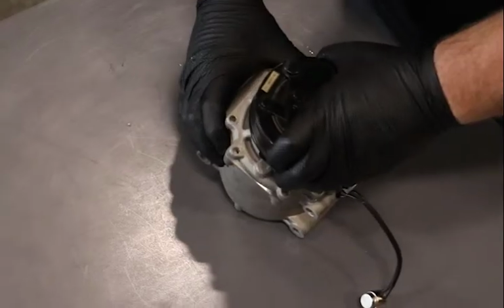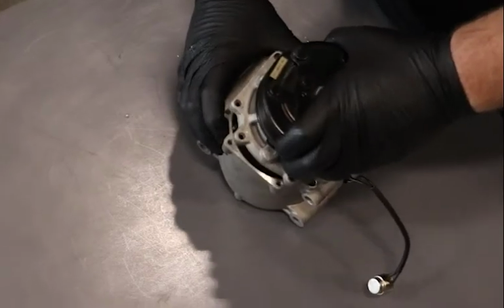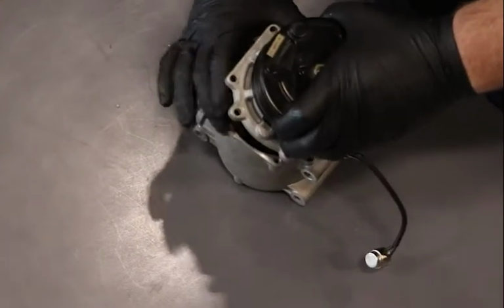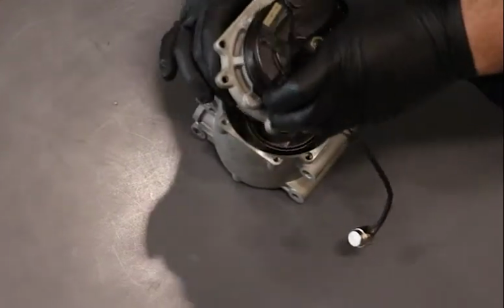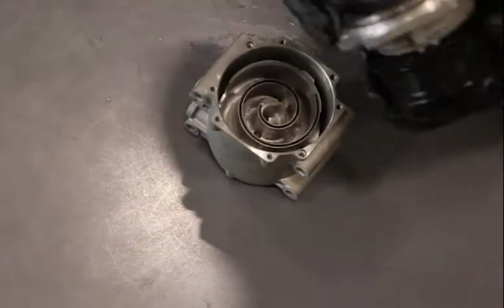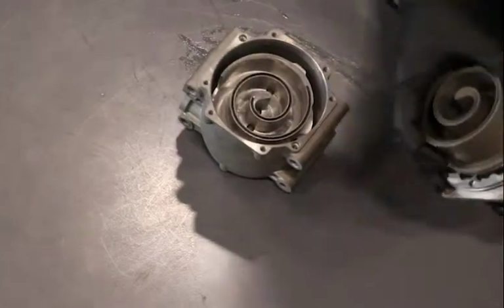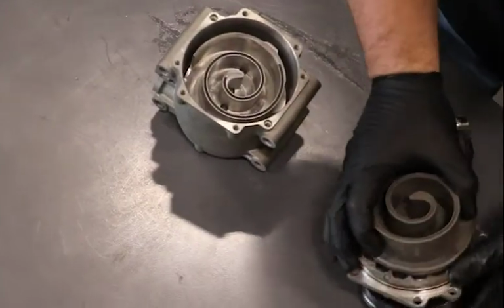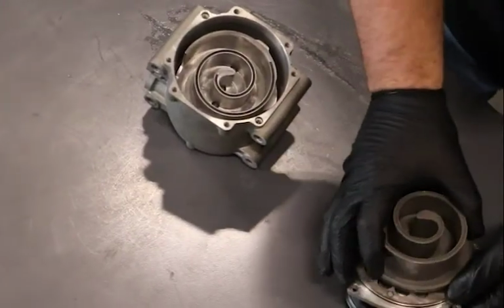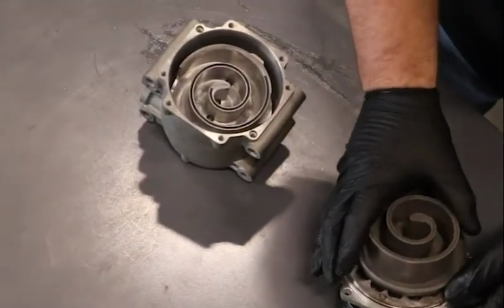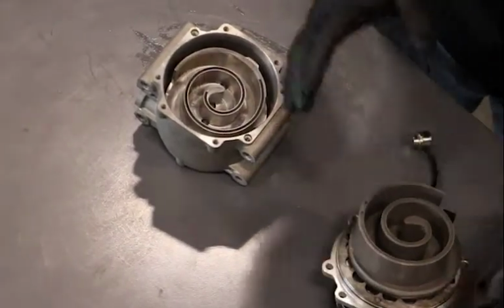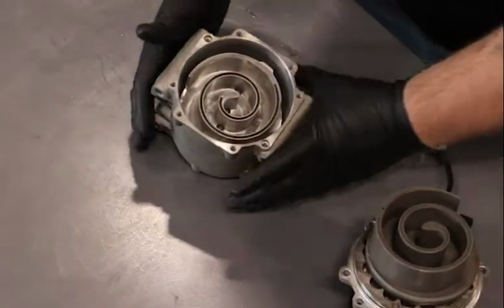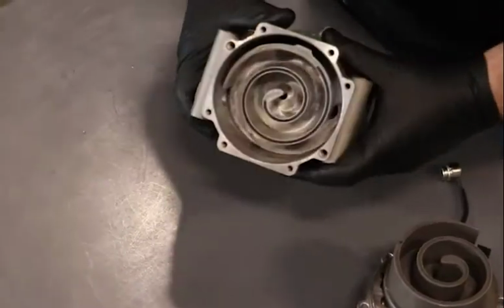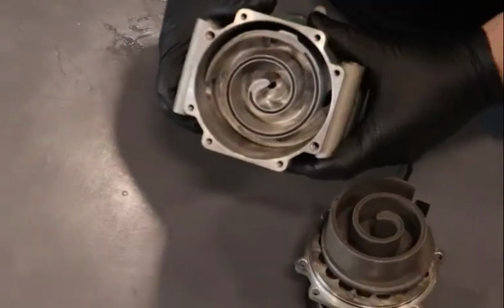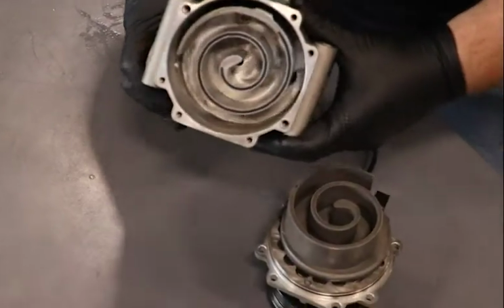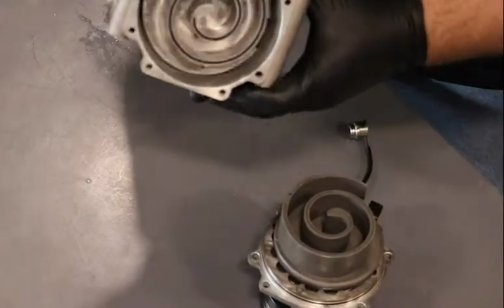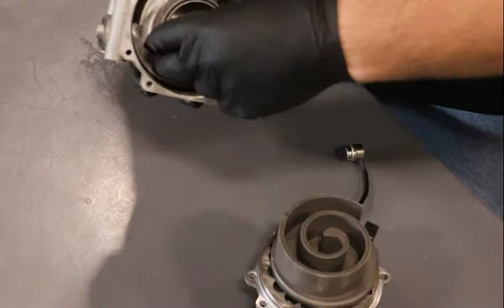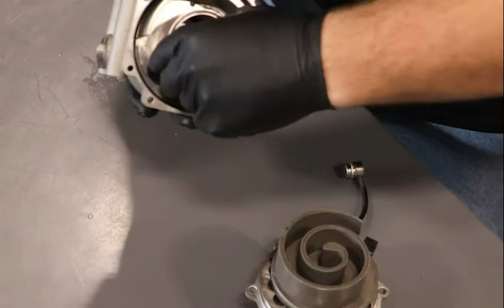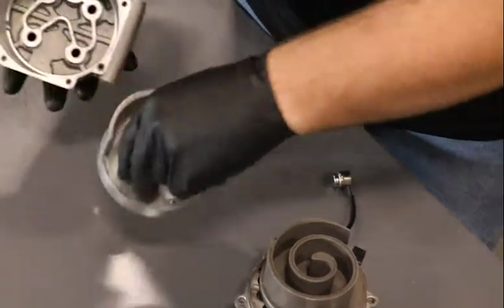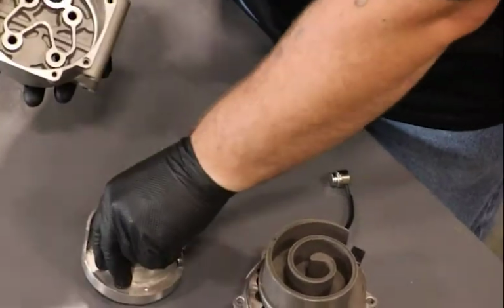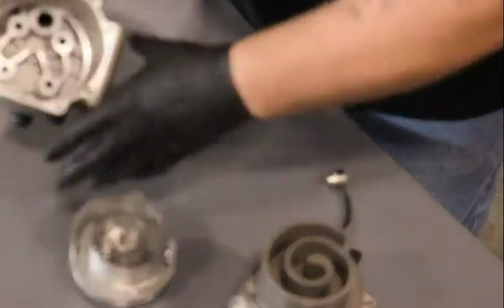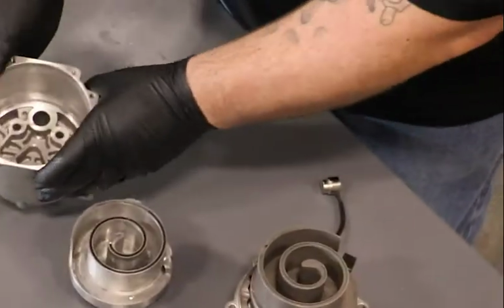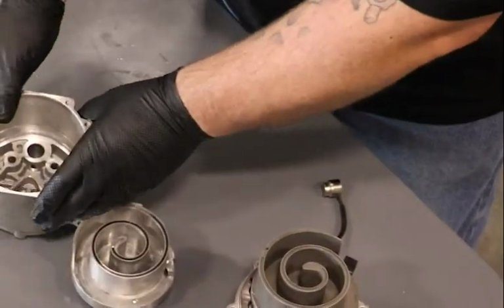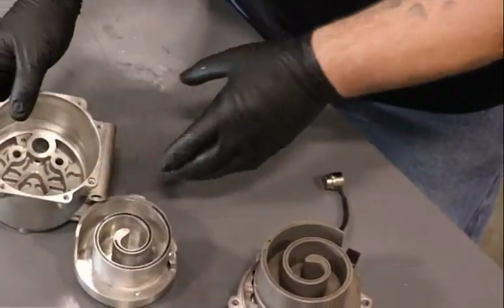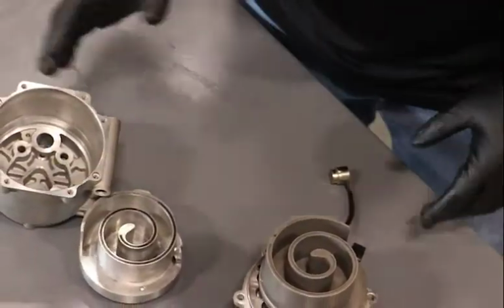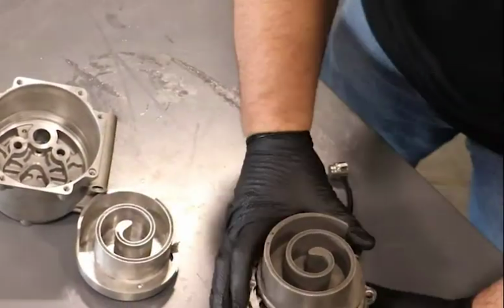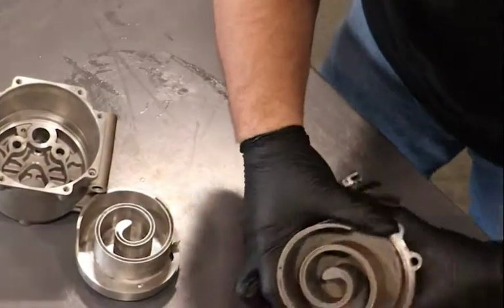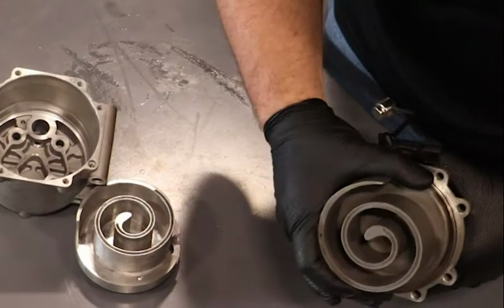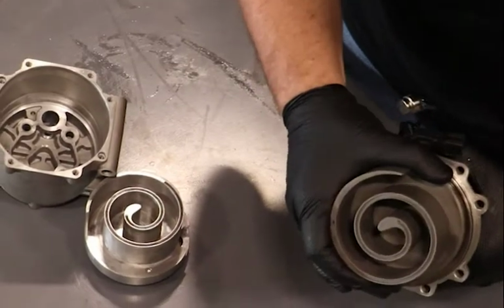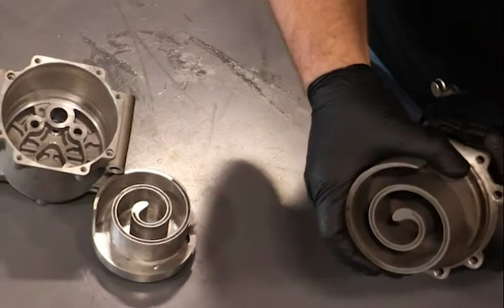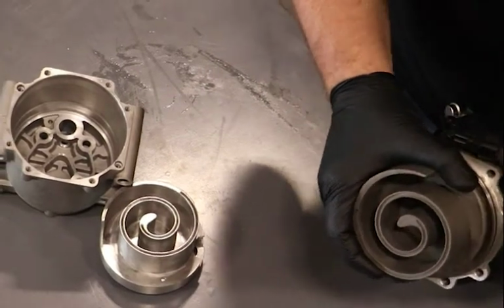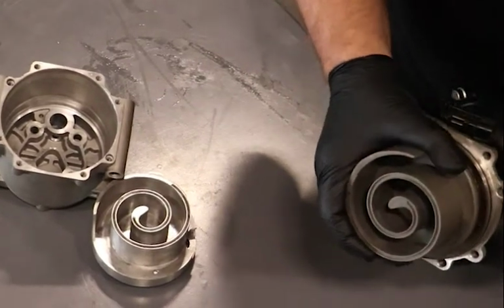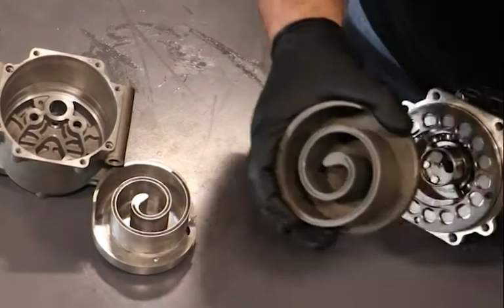On scroll compressors, you have two separate scrolls. You have one that's stationary, that is bolted on and attached with four bolts in the back. And you have the orbital scroll that oscillates inside of the fixed one.